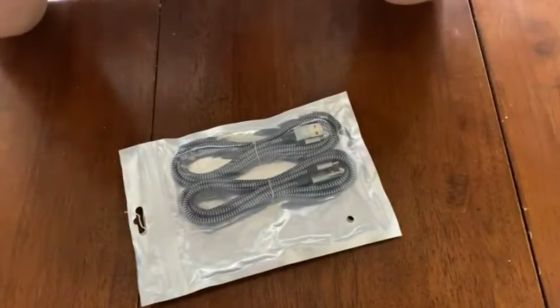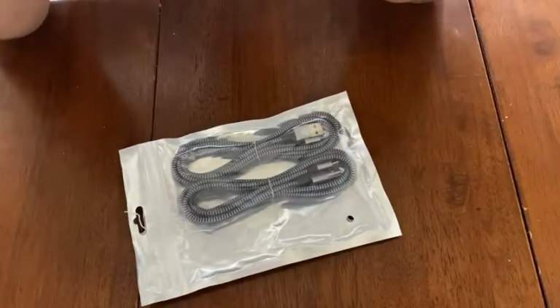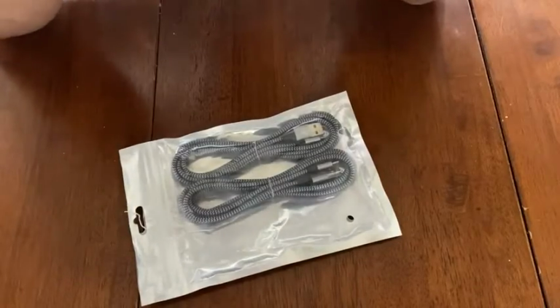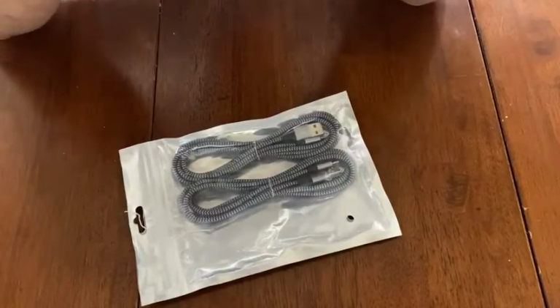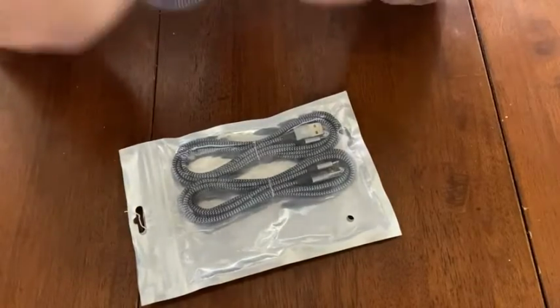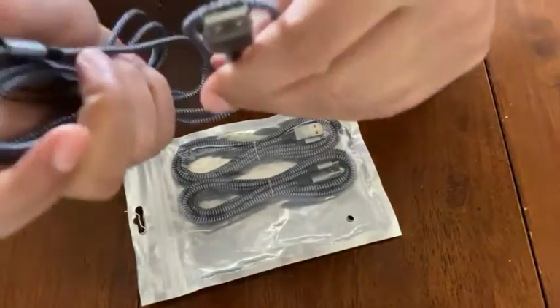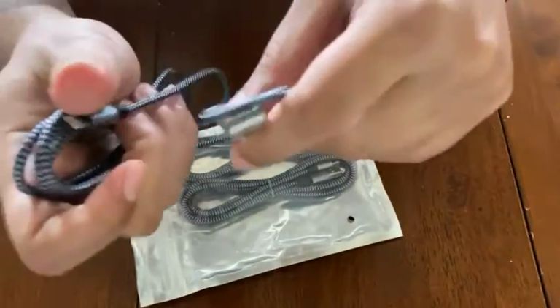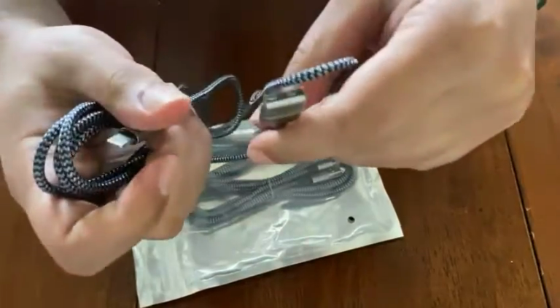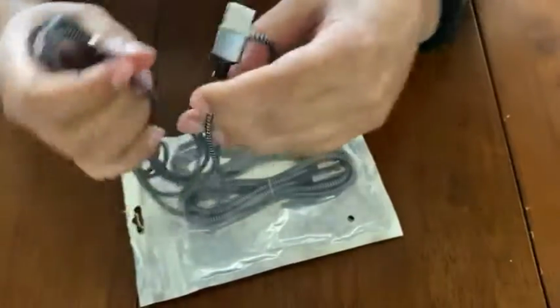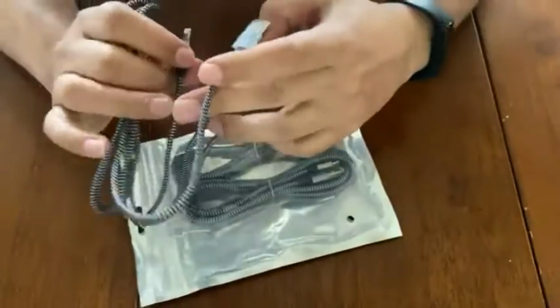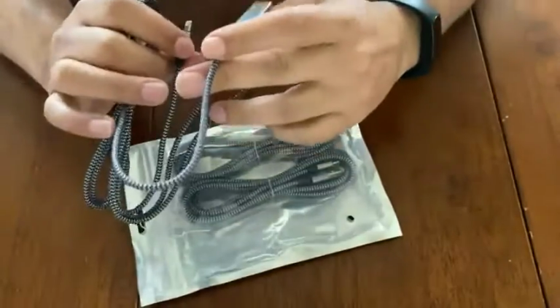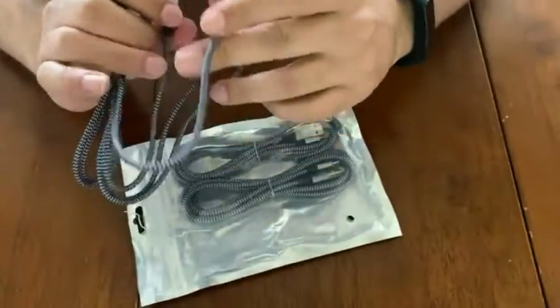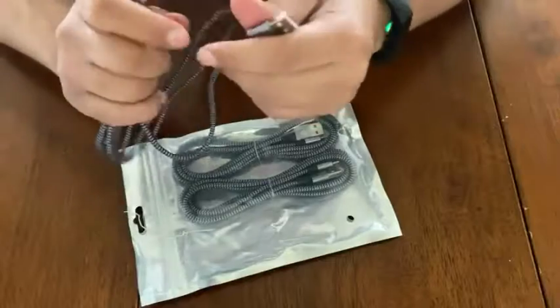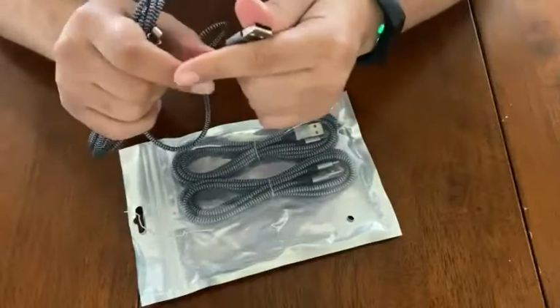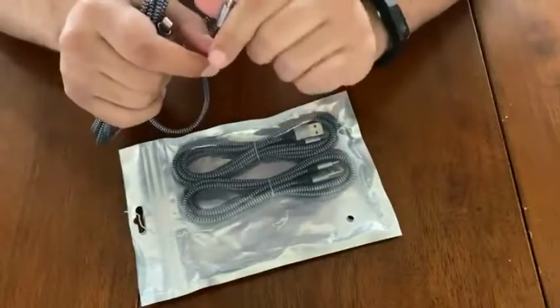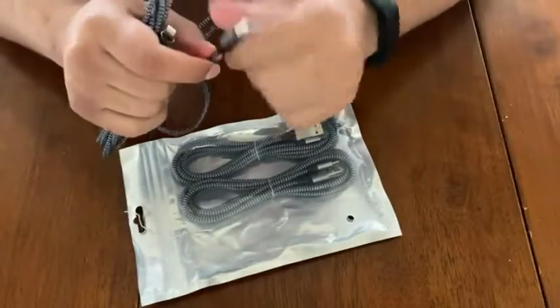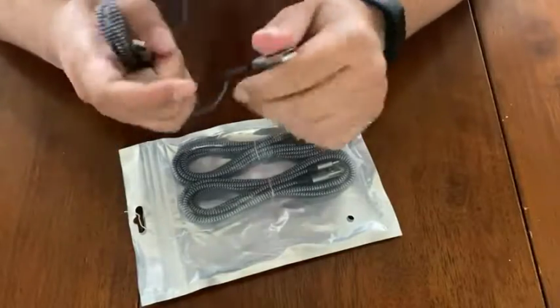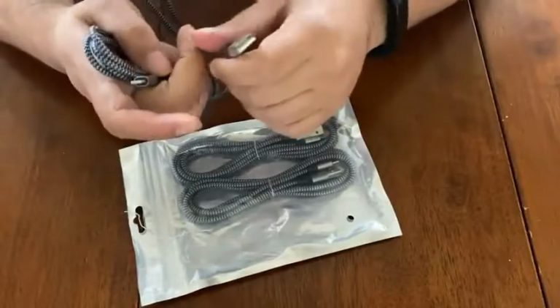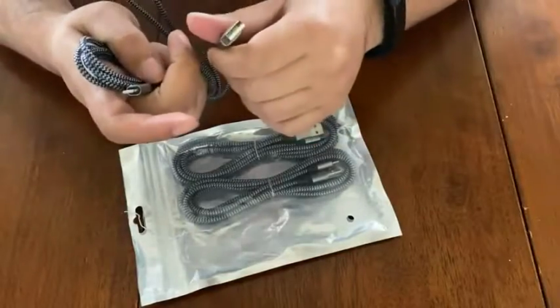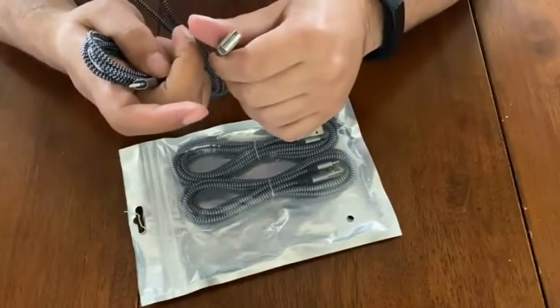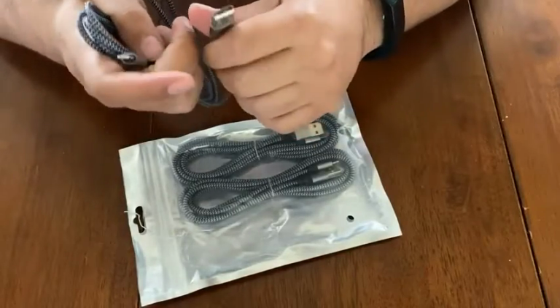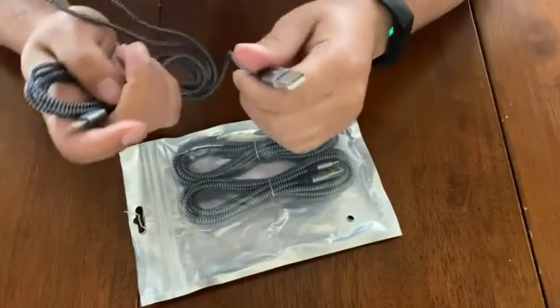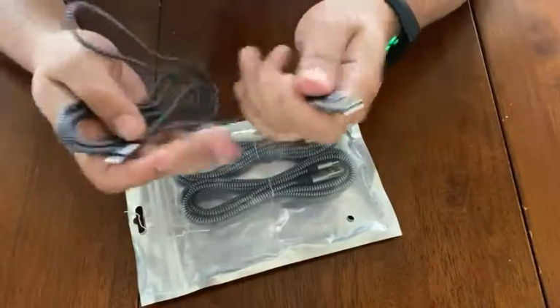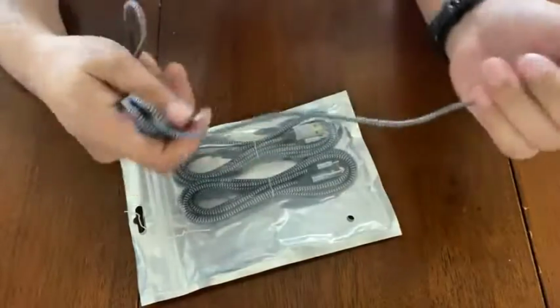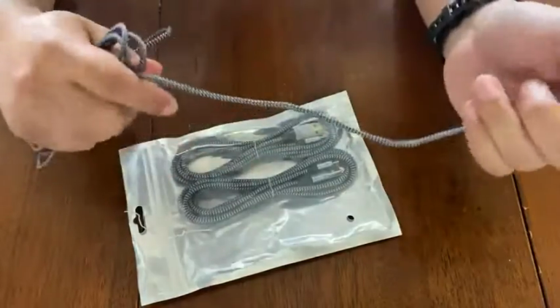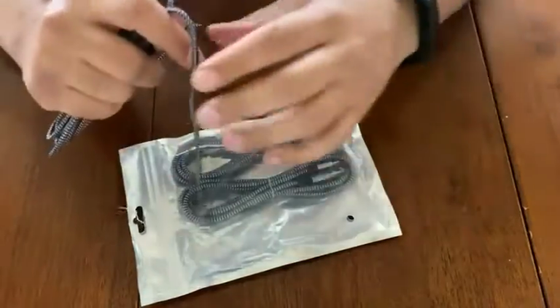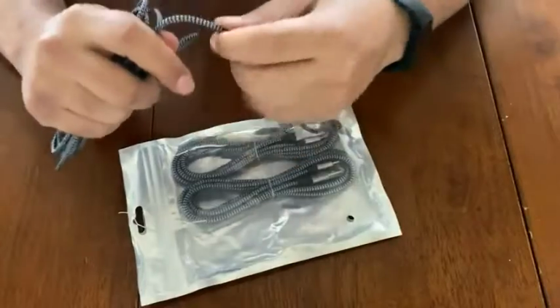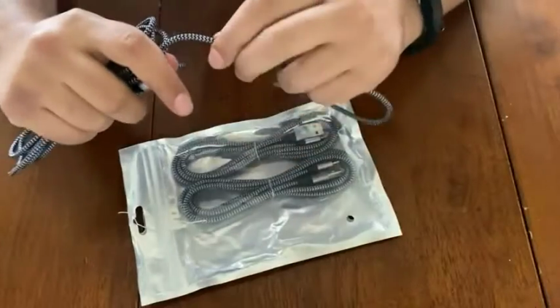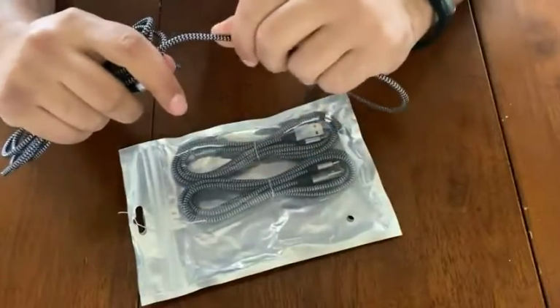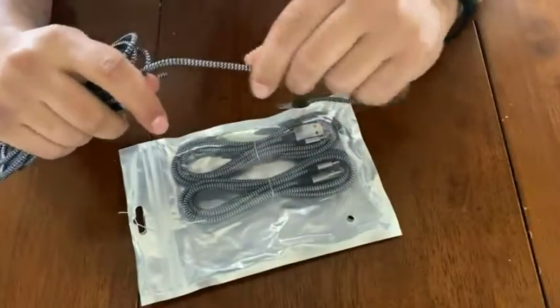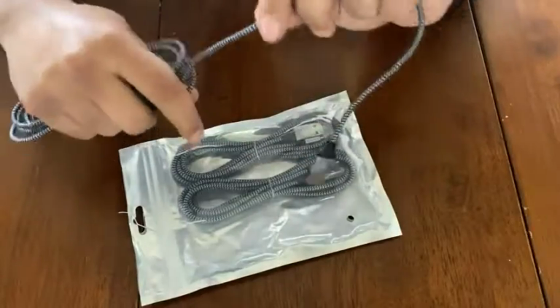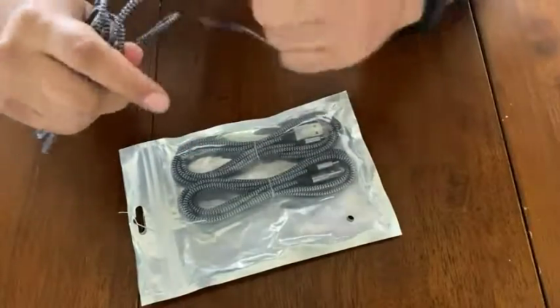Oh wow. They seem pretty decent. The wire is nice and thick. Super durable.